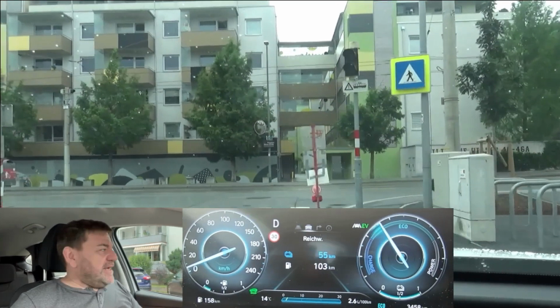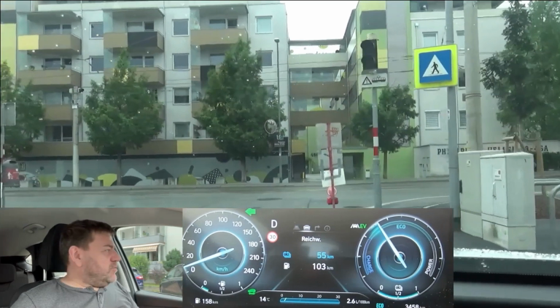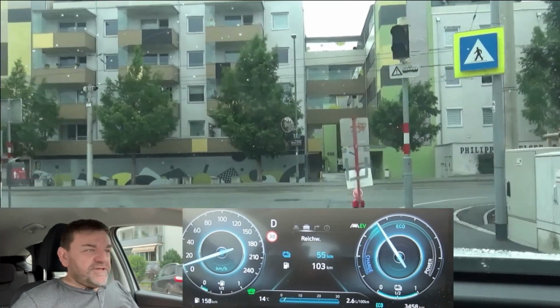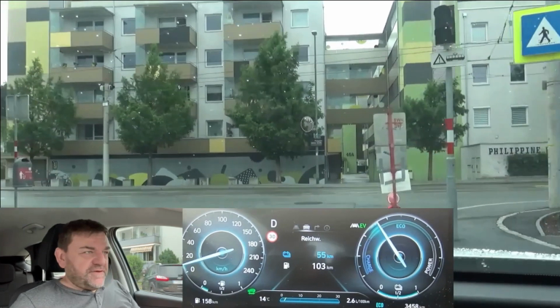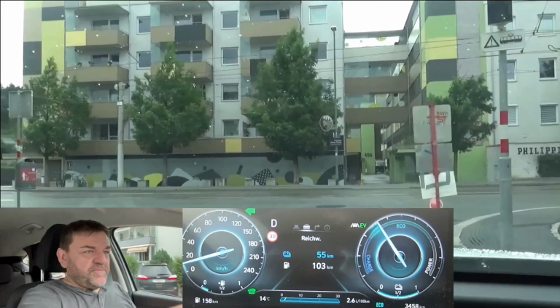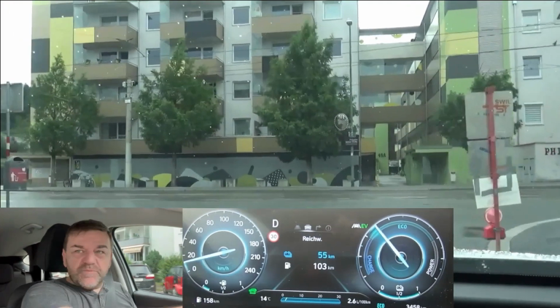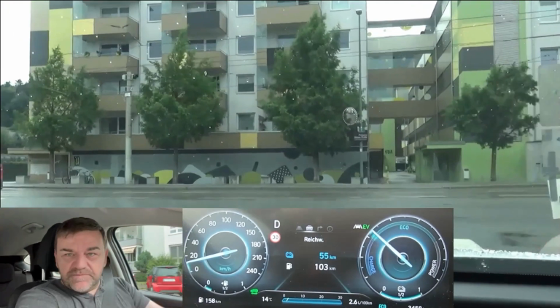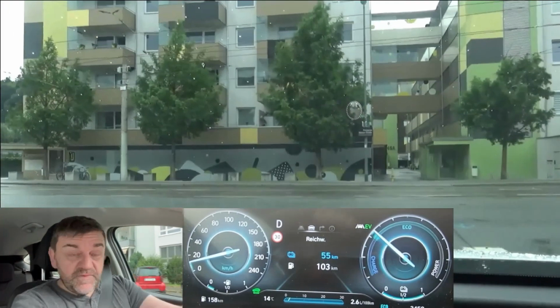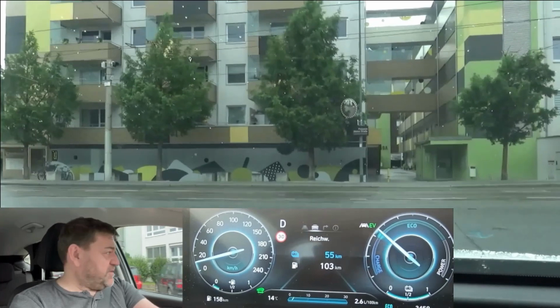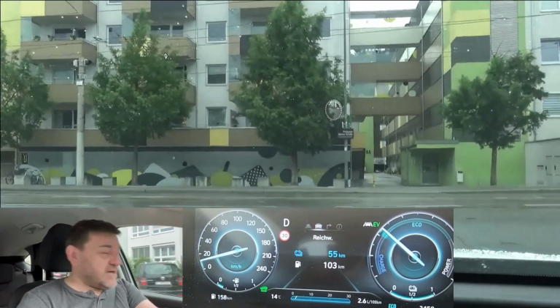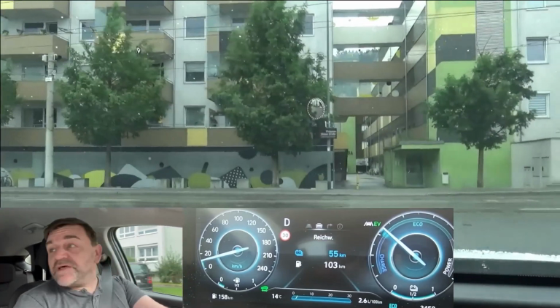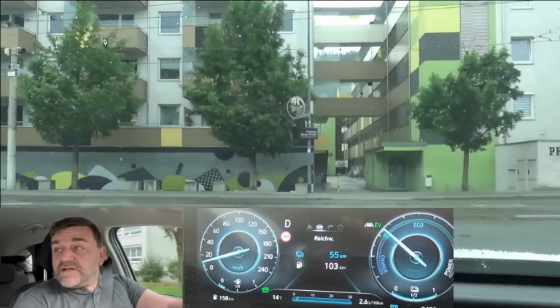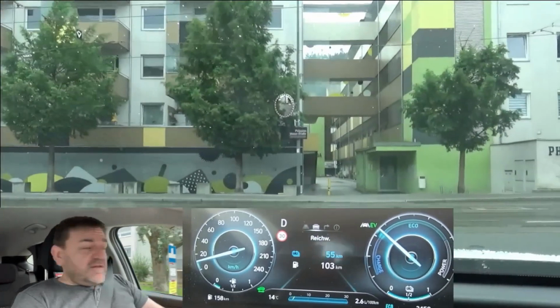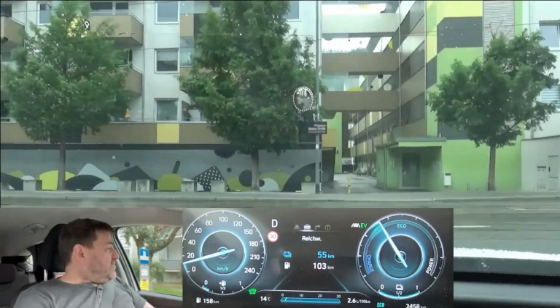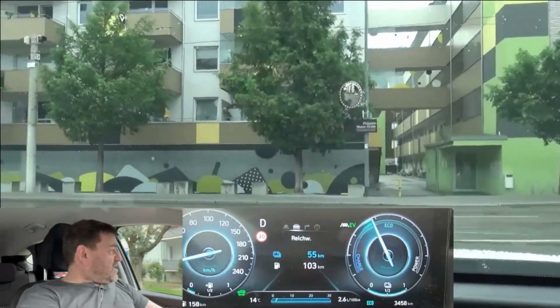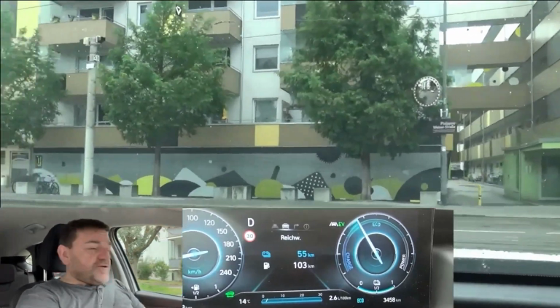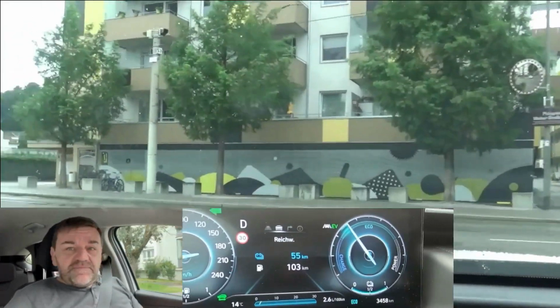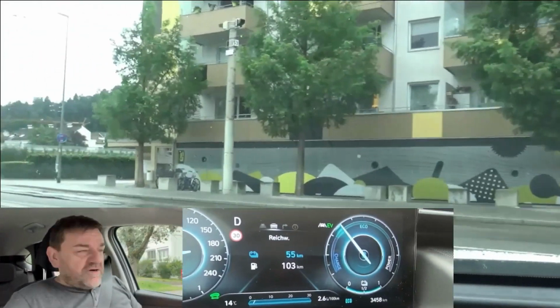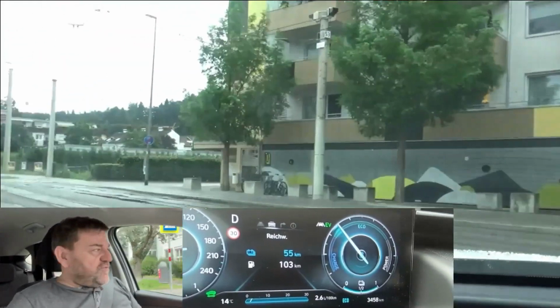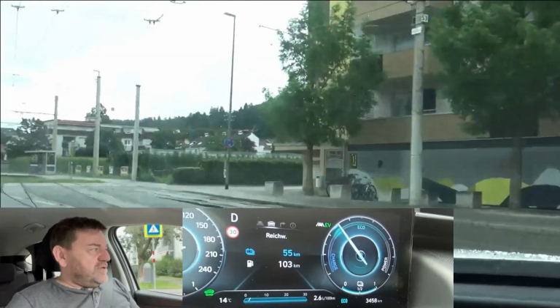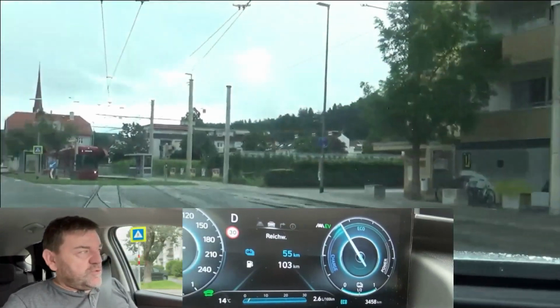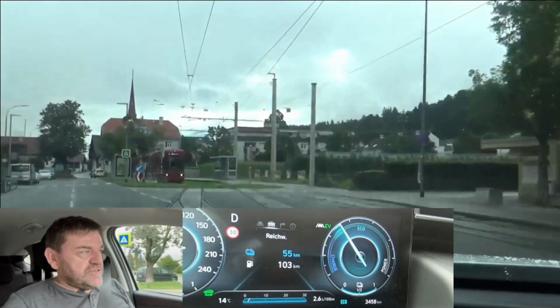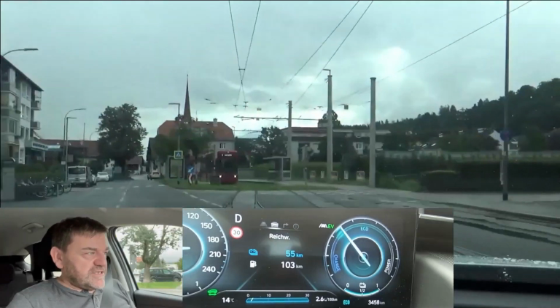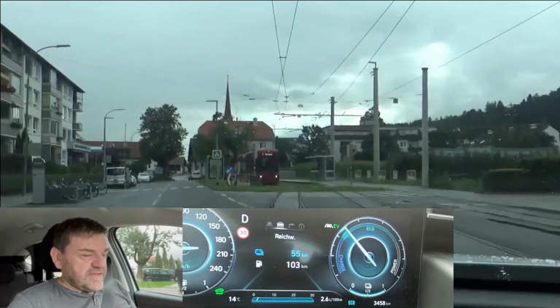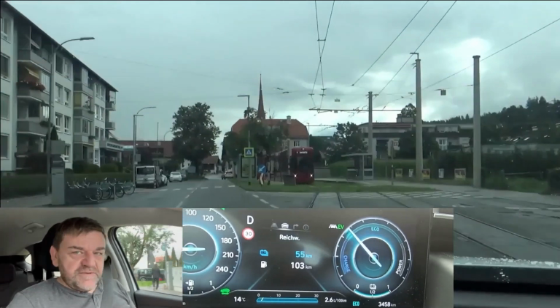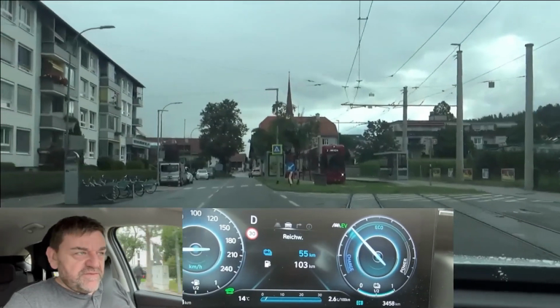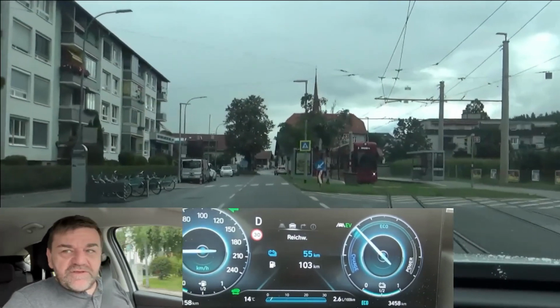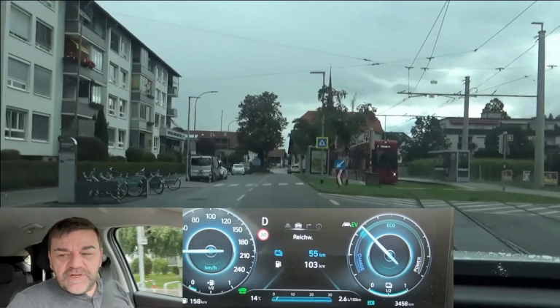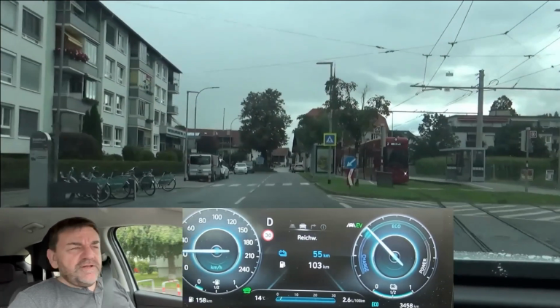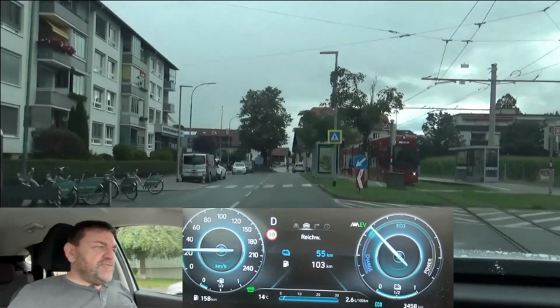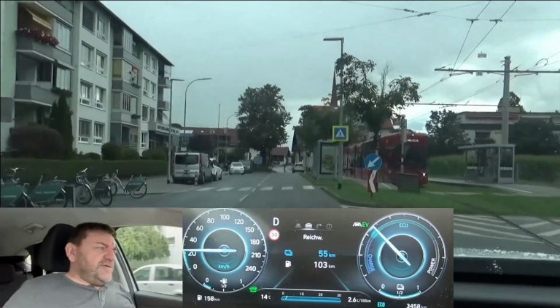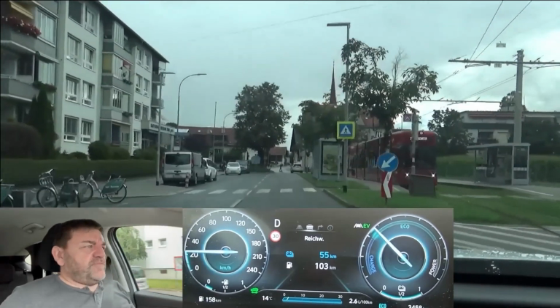Hi everybody. Today we do an electric range test with a Hyundai Tucson. The name is so long that when you've seen the consumption test you'll find the link at the end of the video and in the description below.